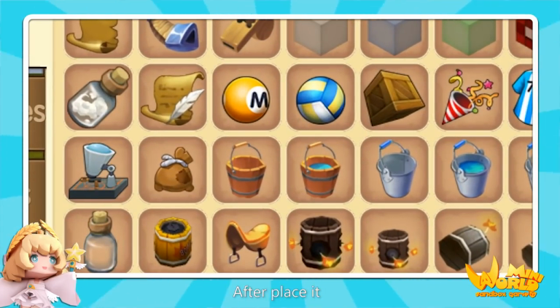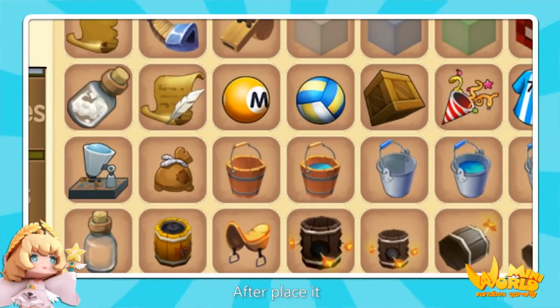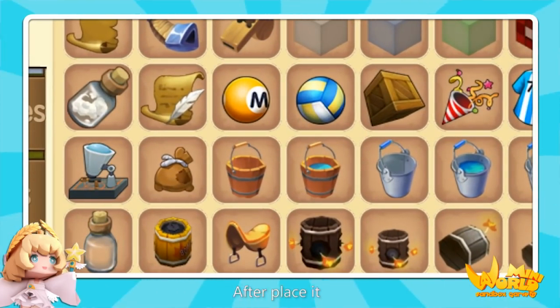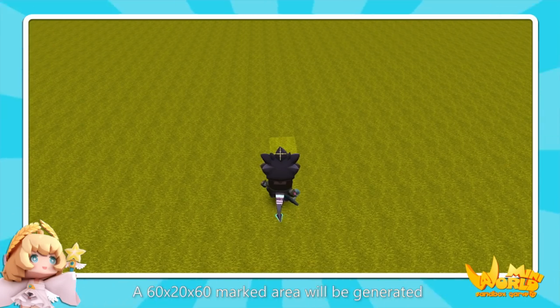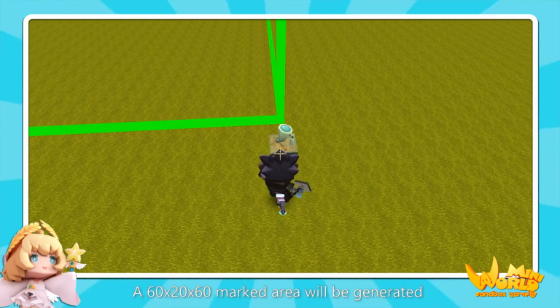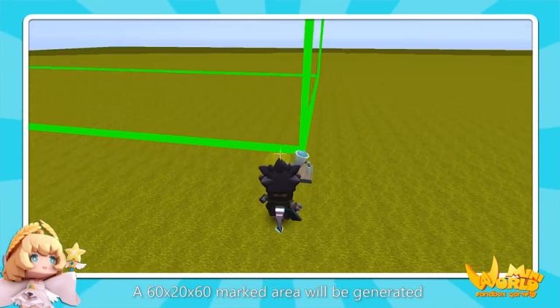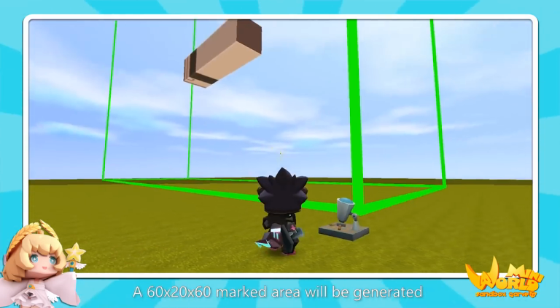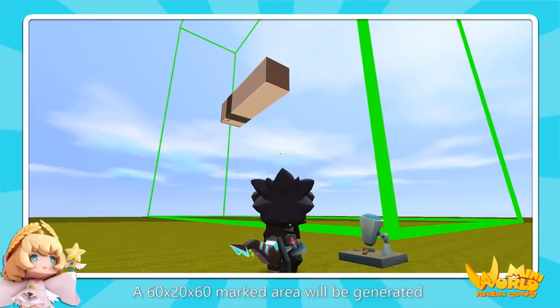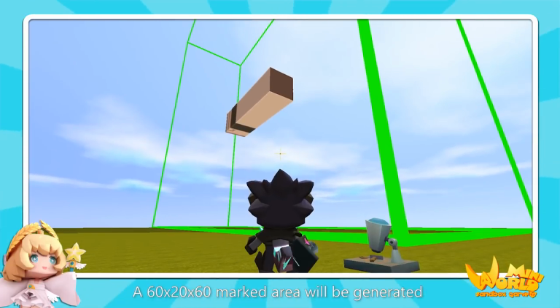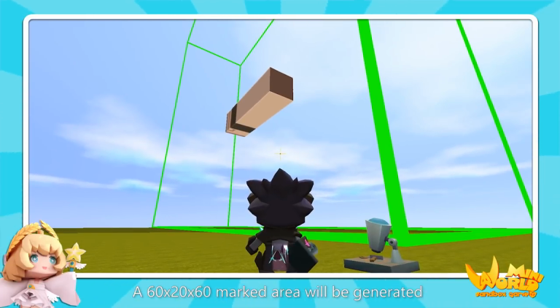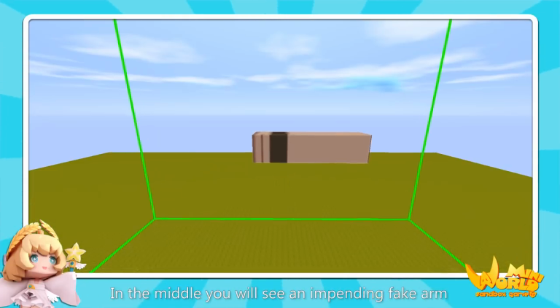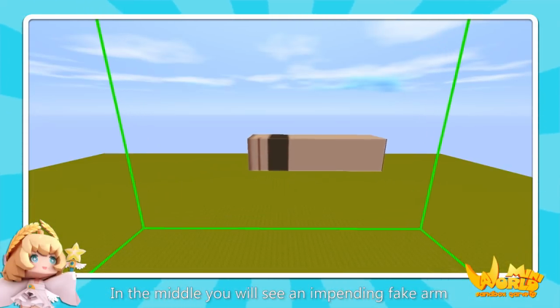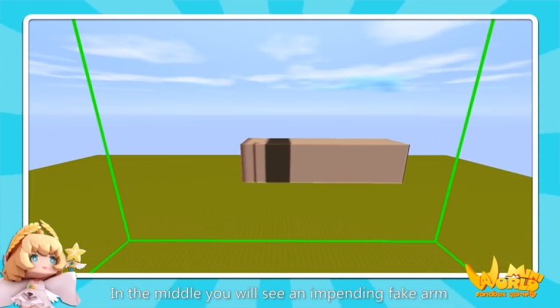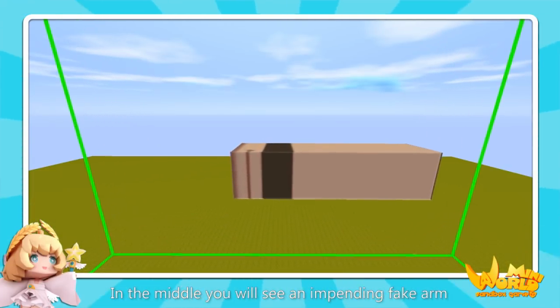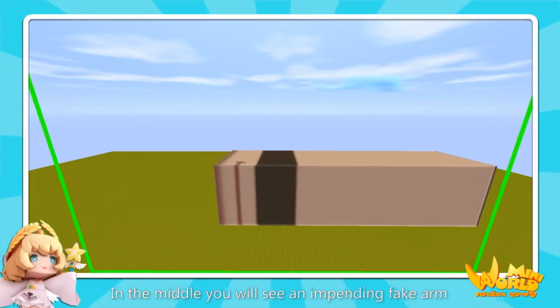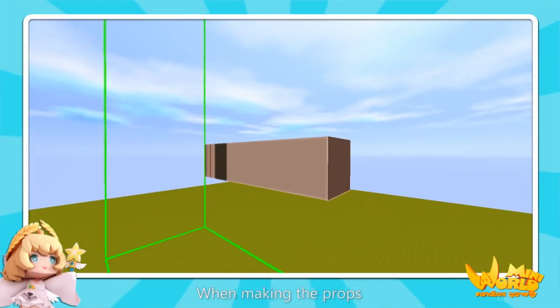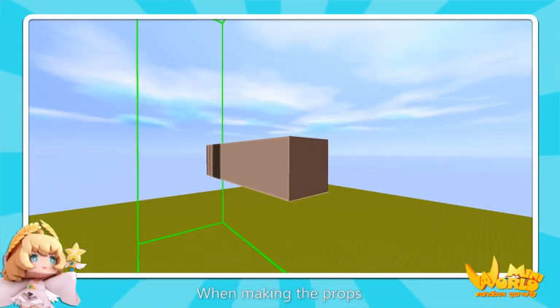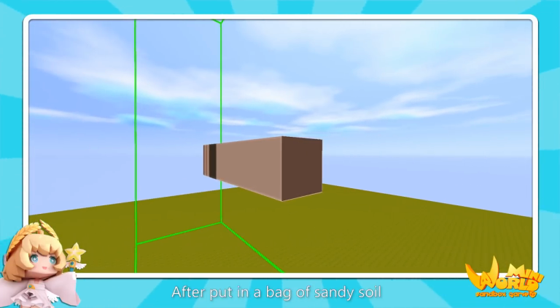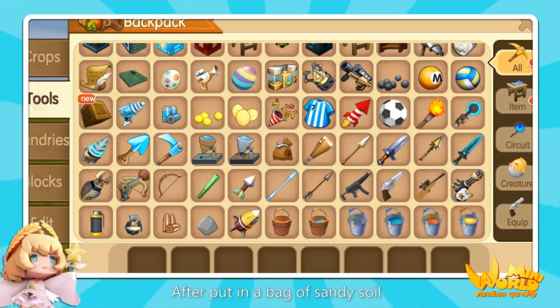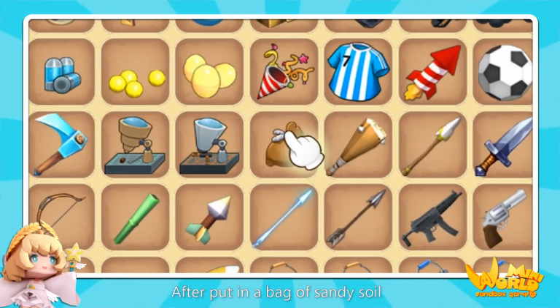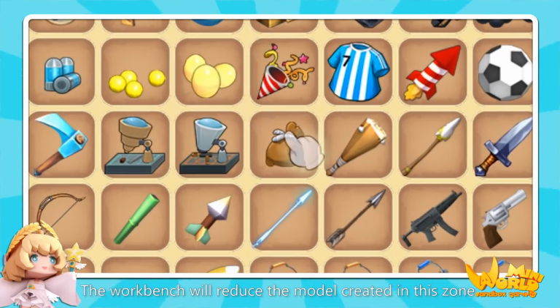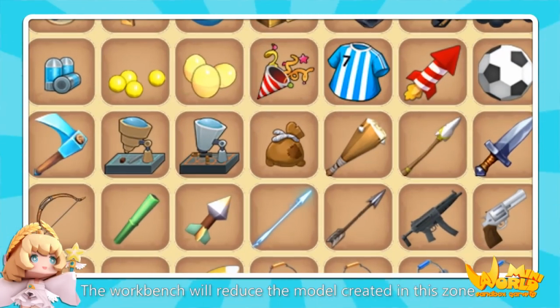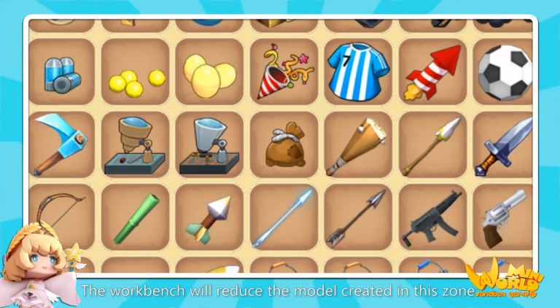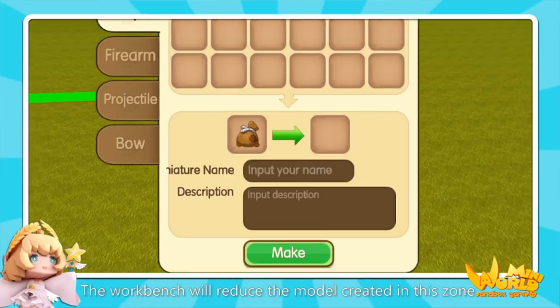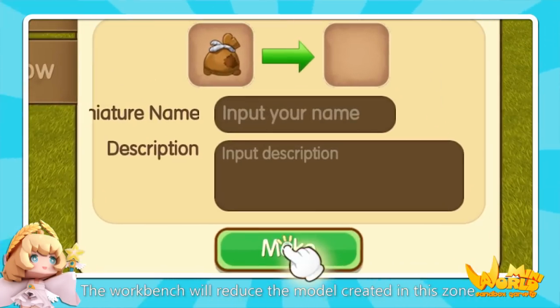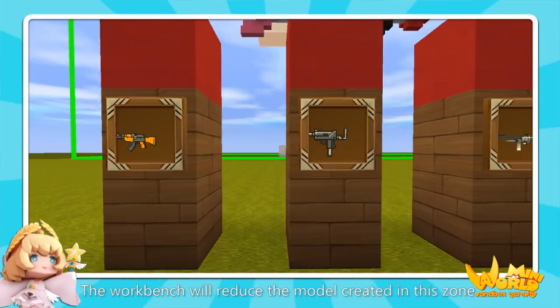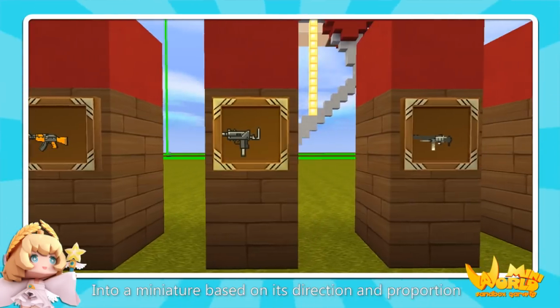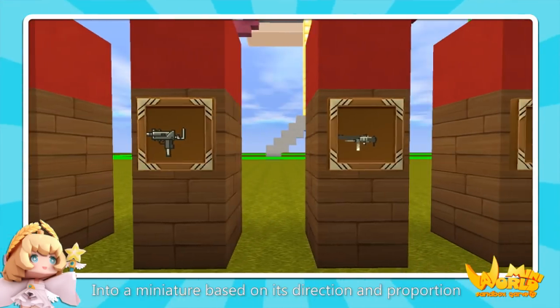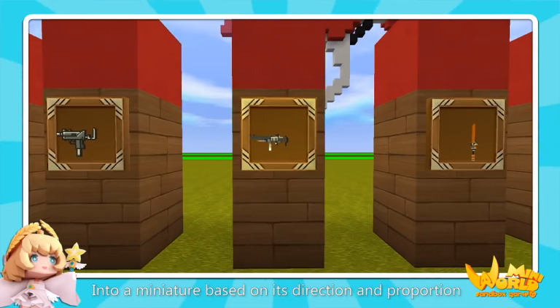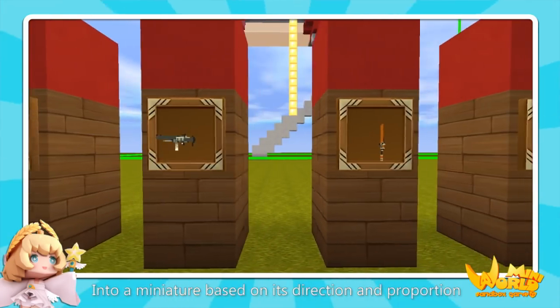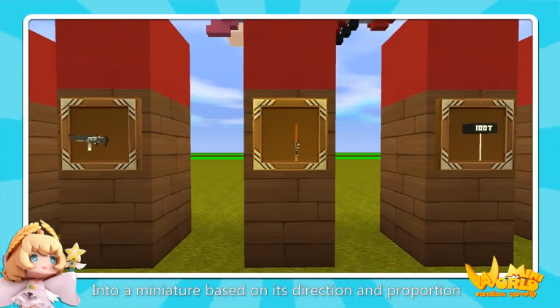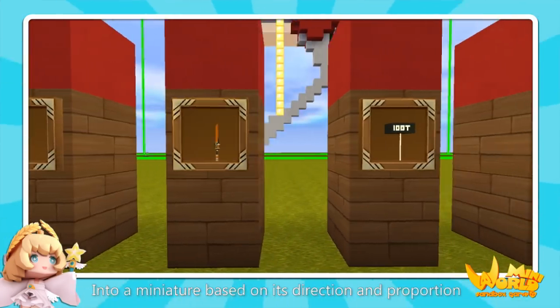After placing it, a 16 by 20, 60 marked area will be generated. In the middle, you will see an impending fake arm when making the probes. After back of sandy soil, the workbench will reduce the model created in this zone into a miniature based on its direction and proportion.